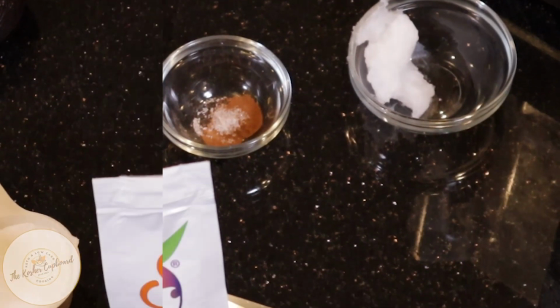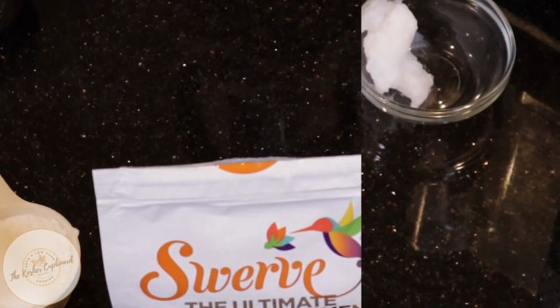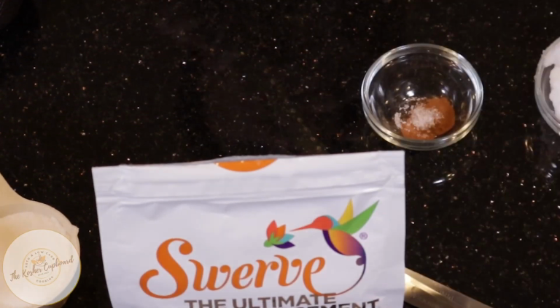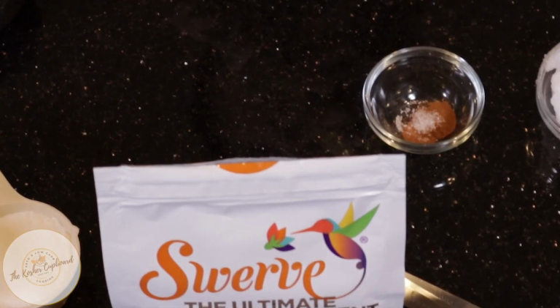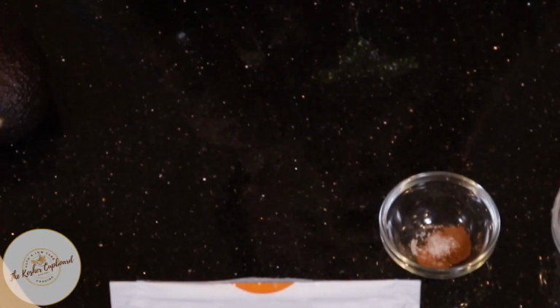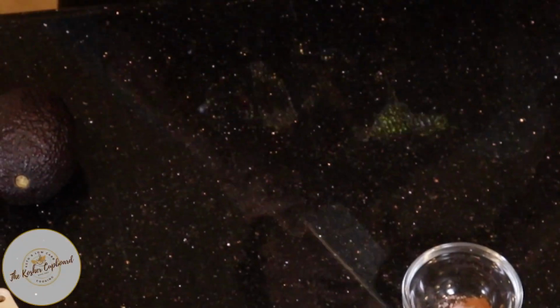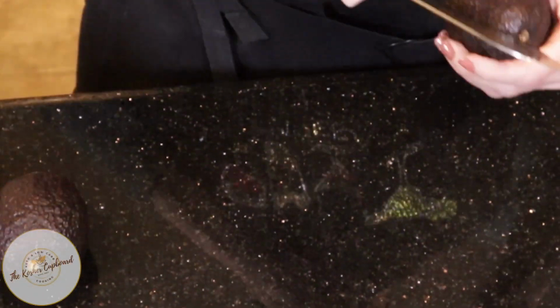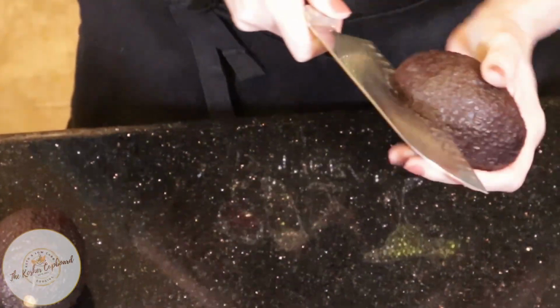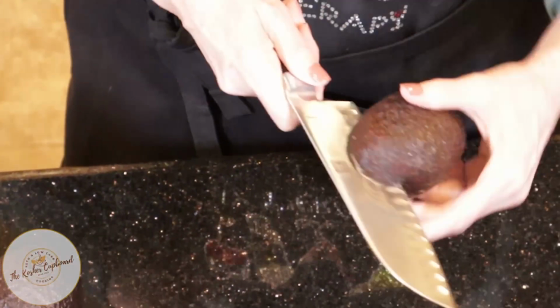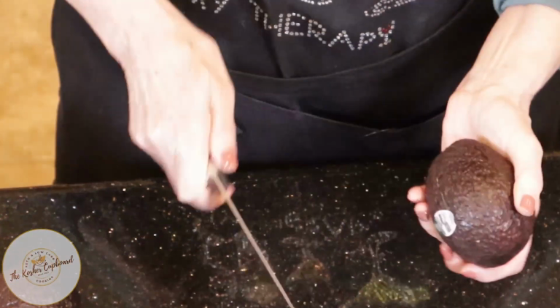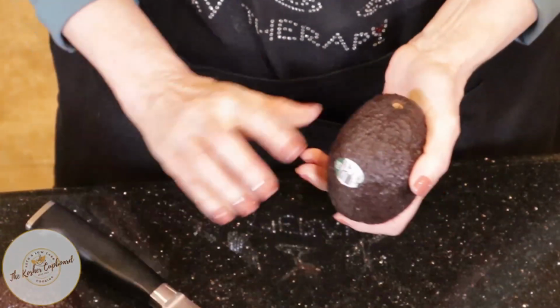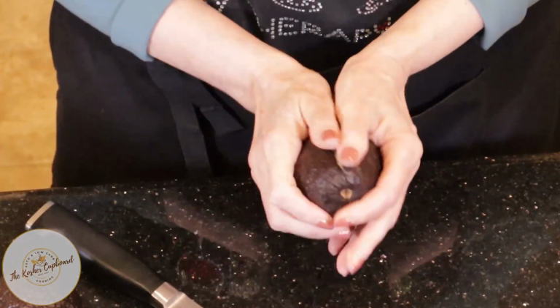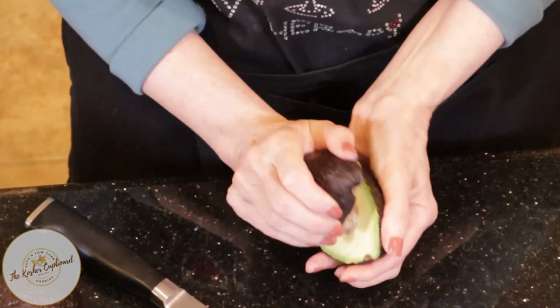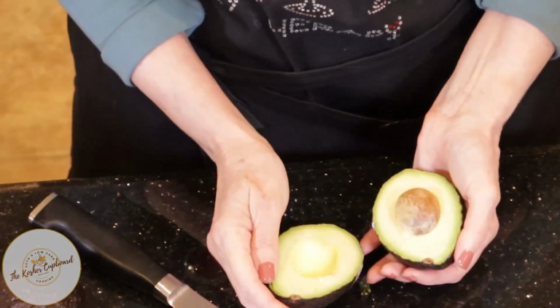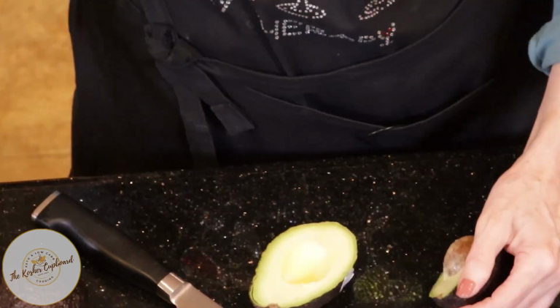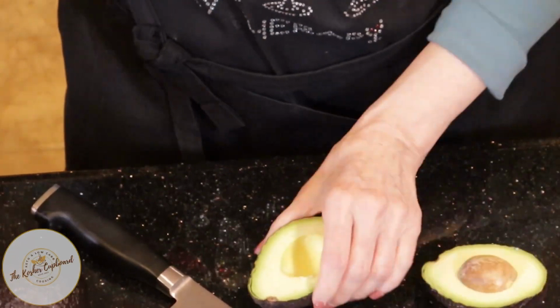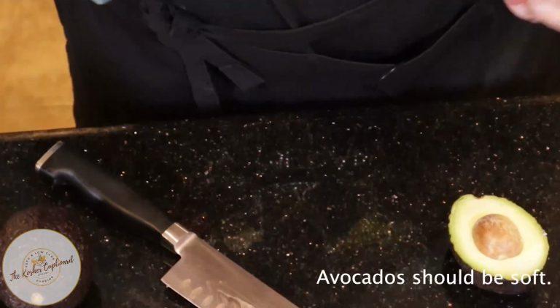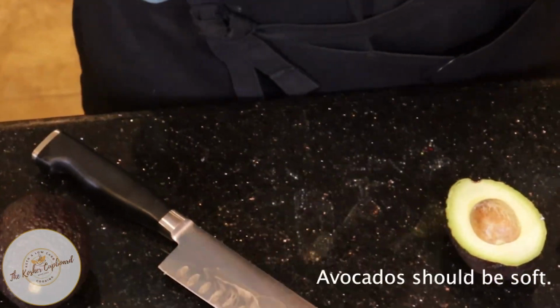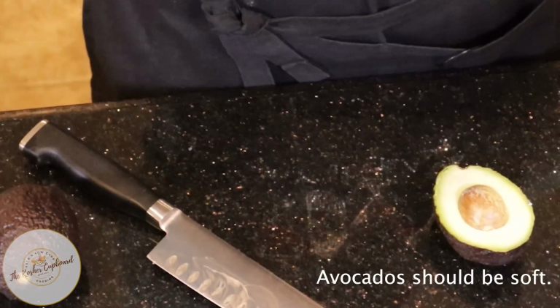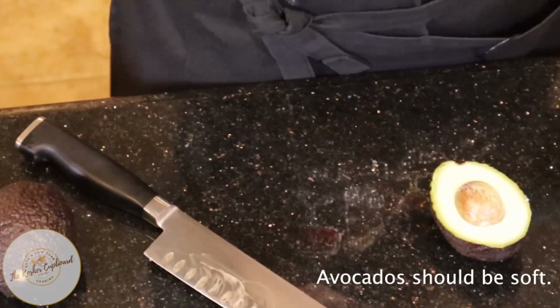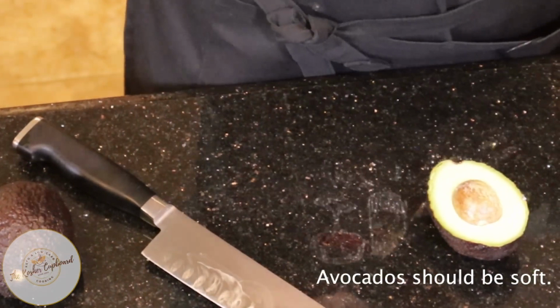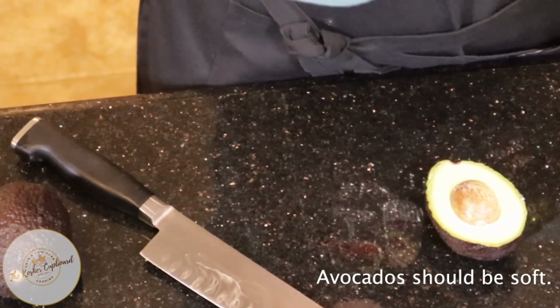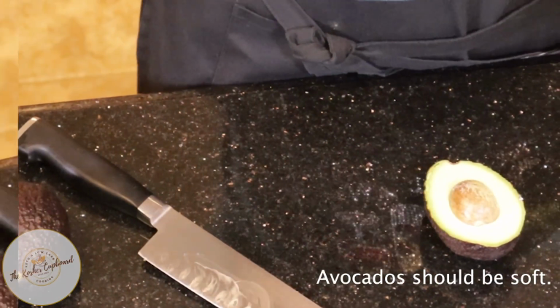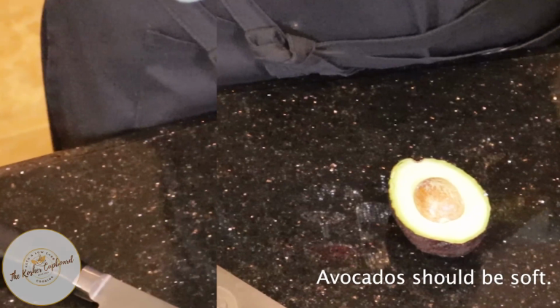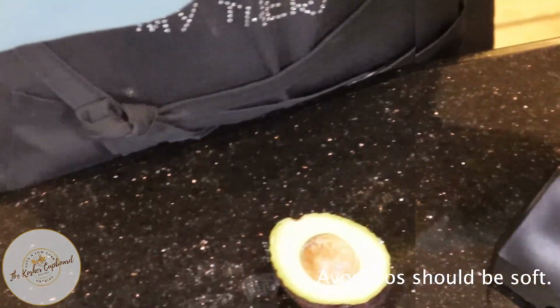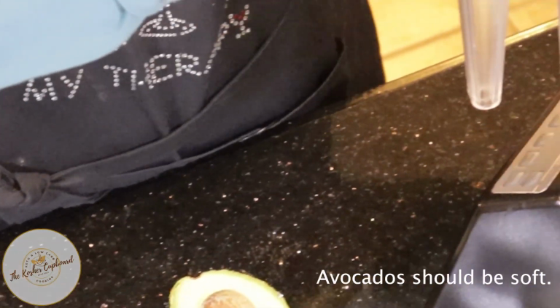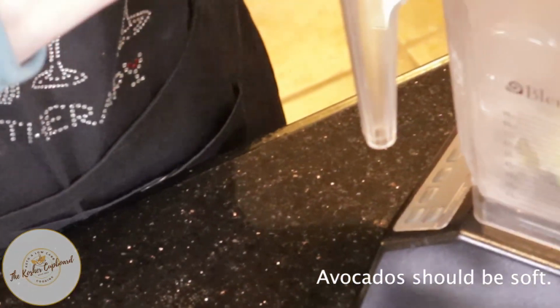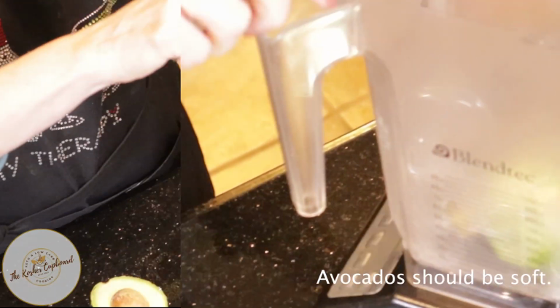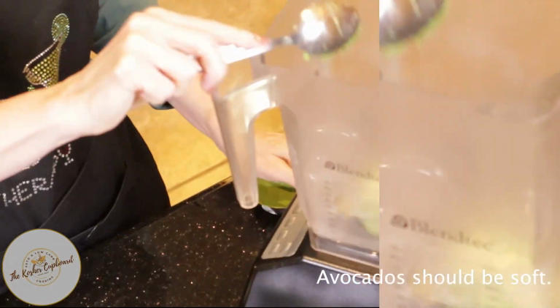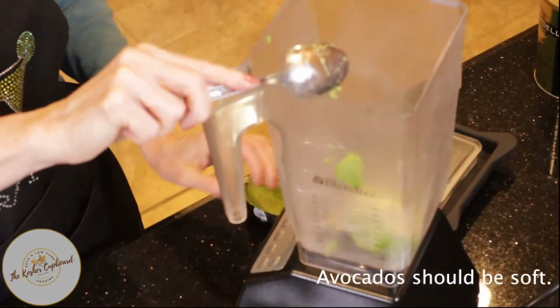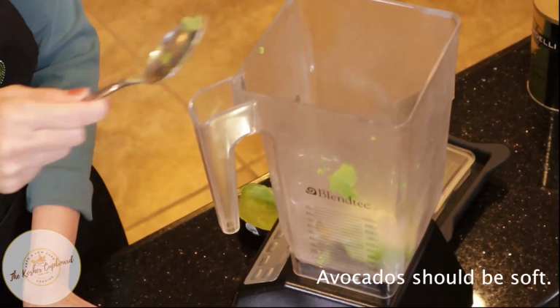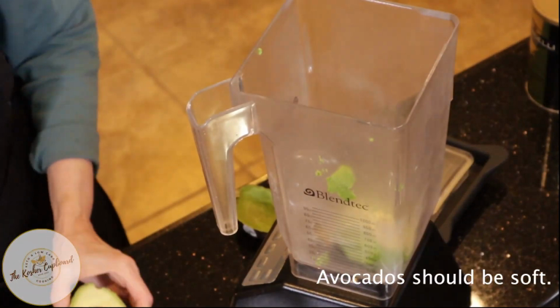First we'll just throw these avocados into the blender. They should be soft — you want to make sure that they're good and soft. They could even be to the point where they're a little bit too ripe.